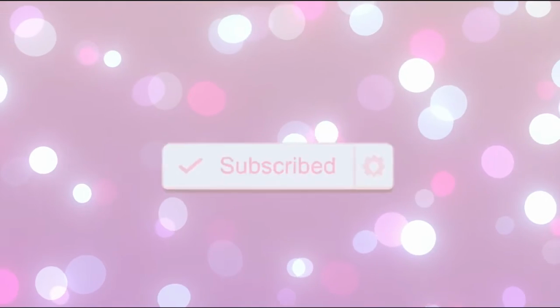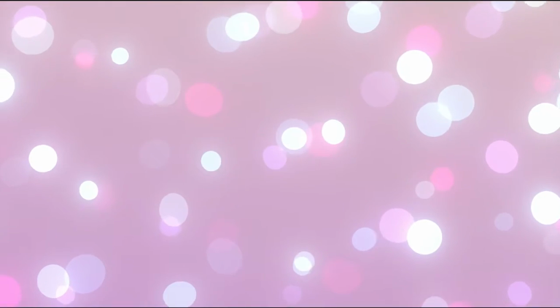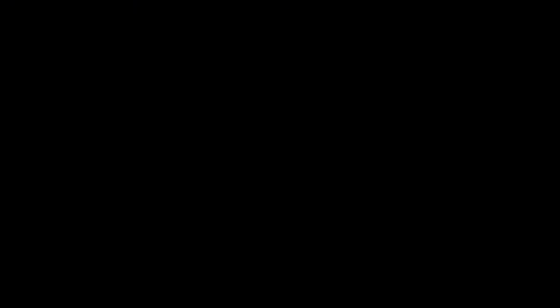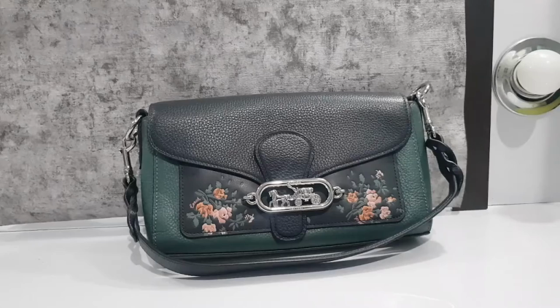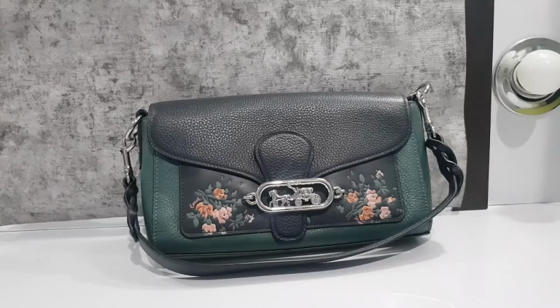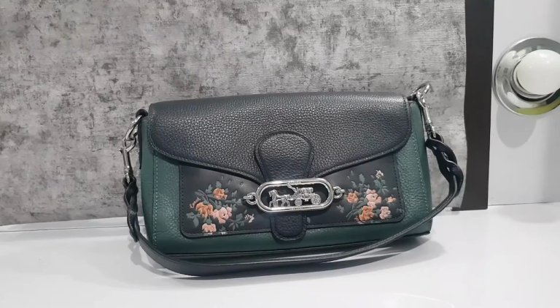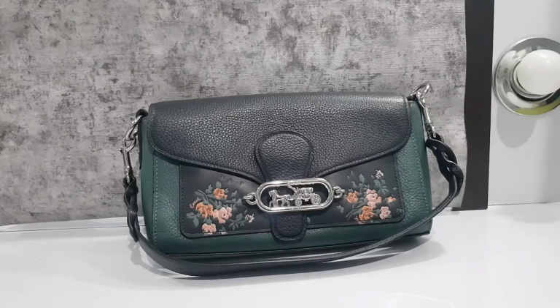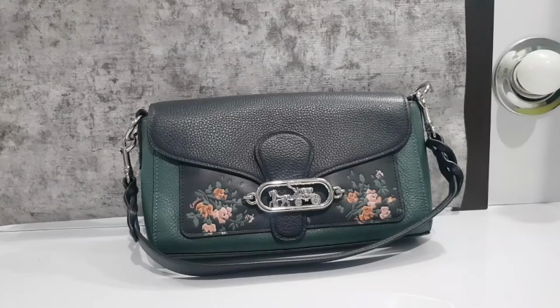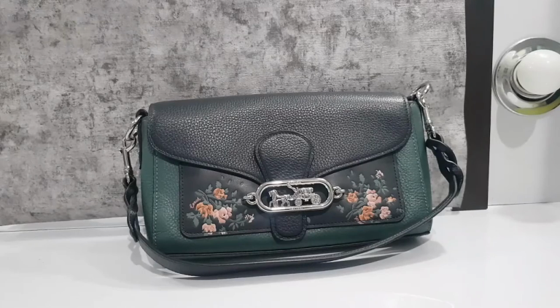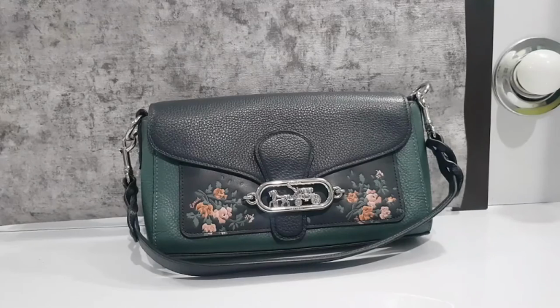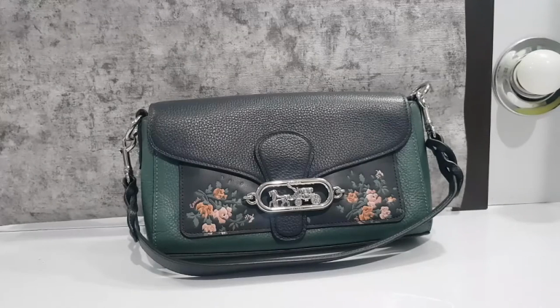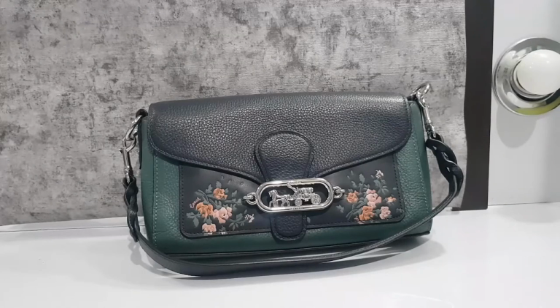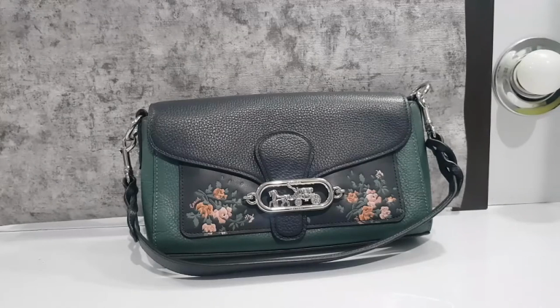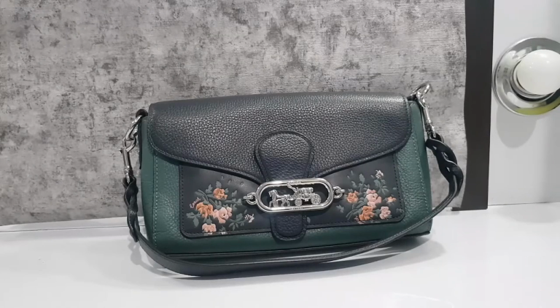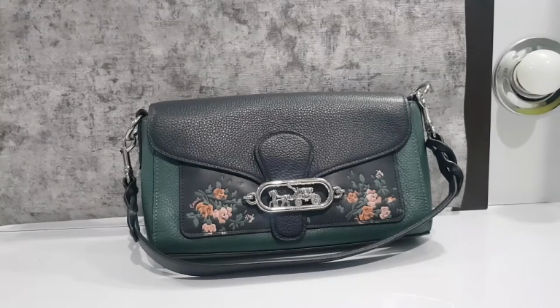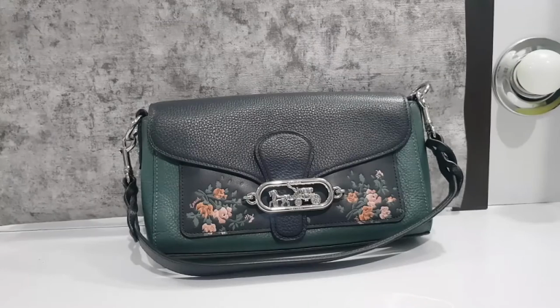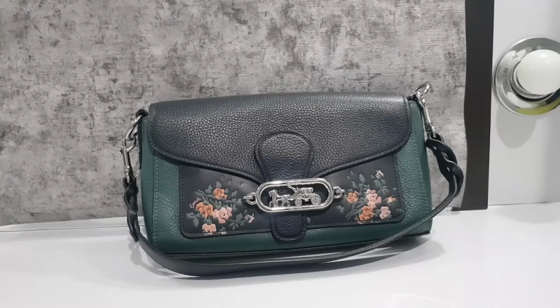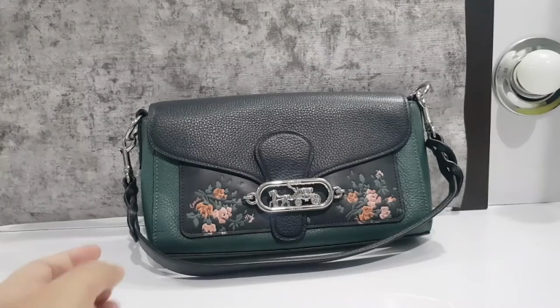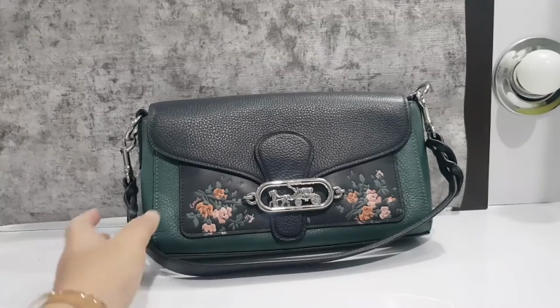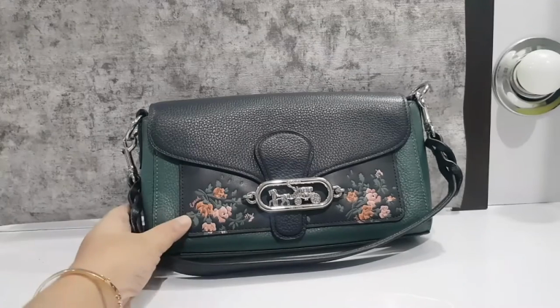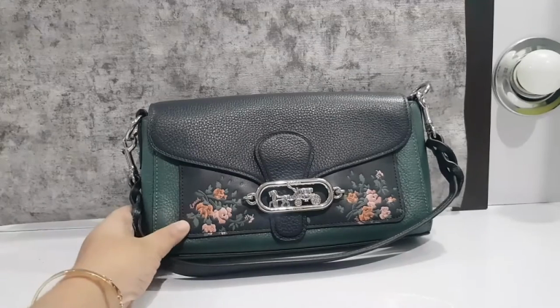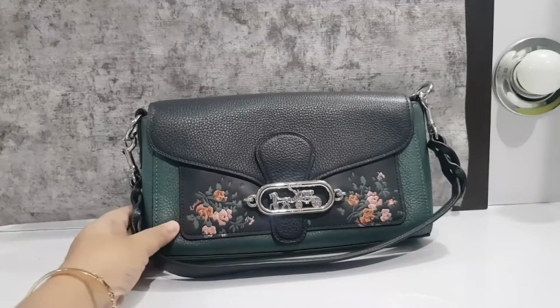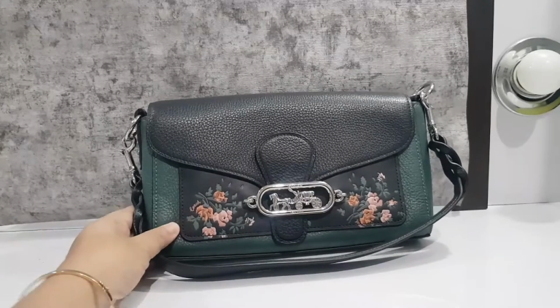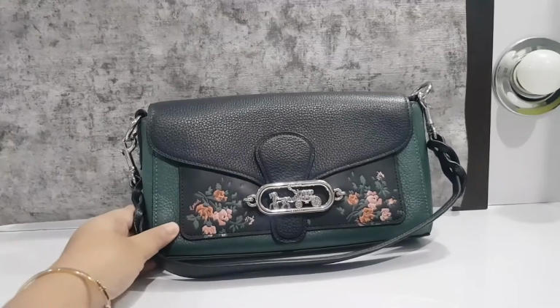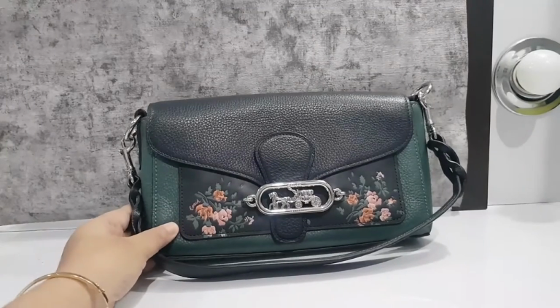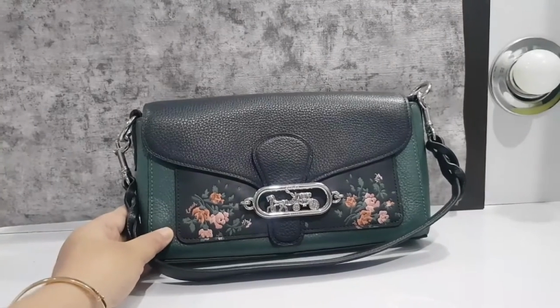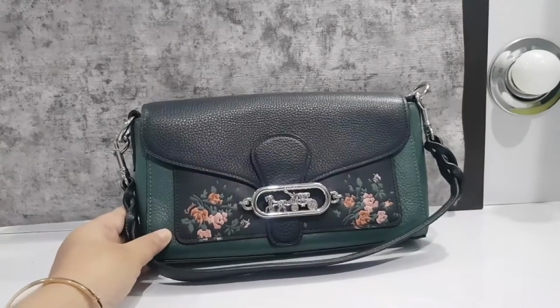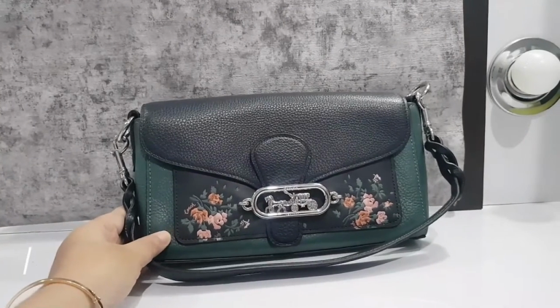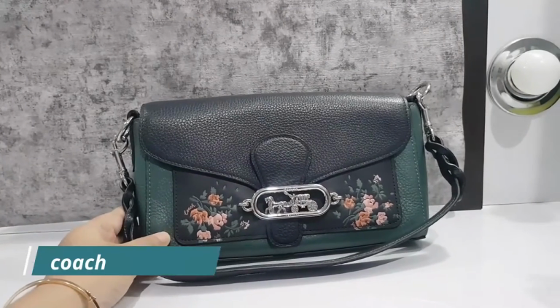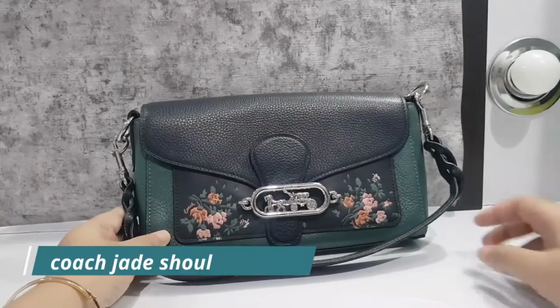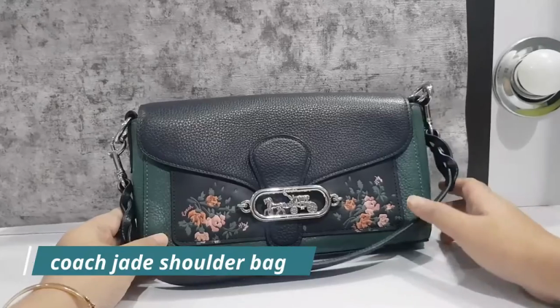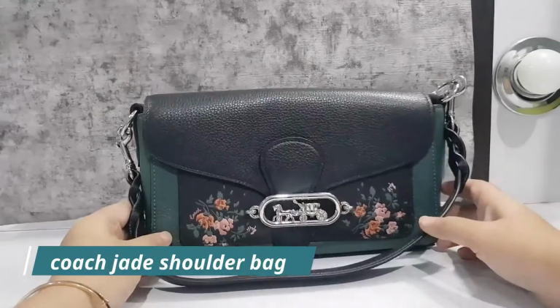This time I want to review the bag that became my favorite in the last 2 months this year — it's the Coach Jed Solder Bag.